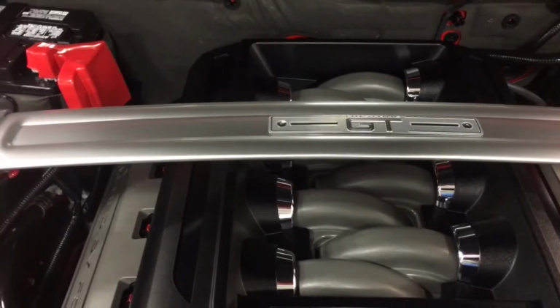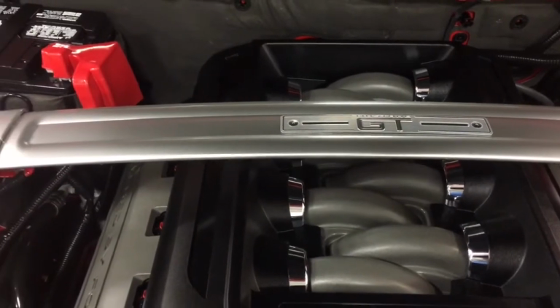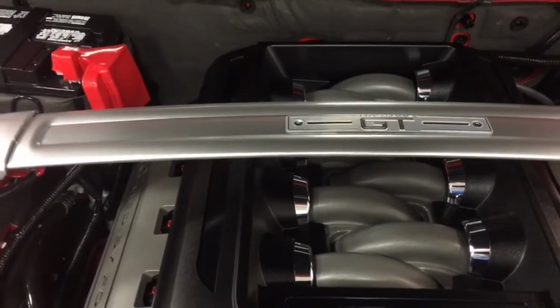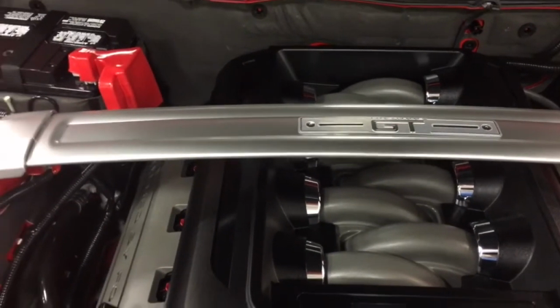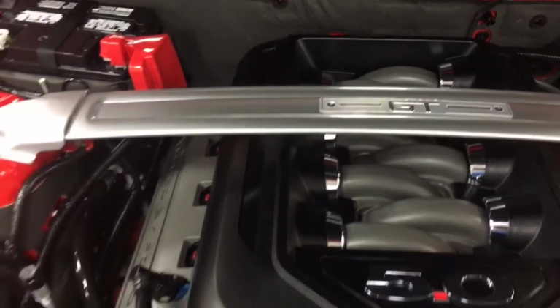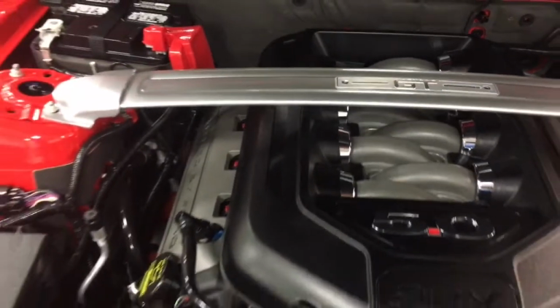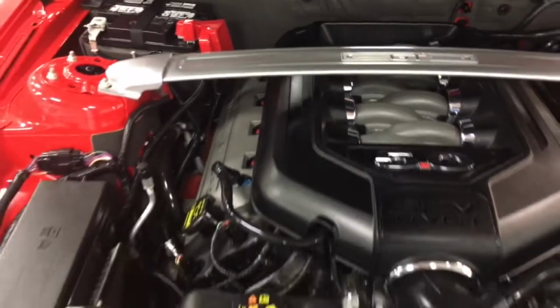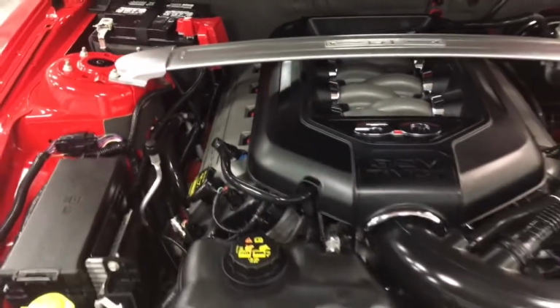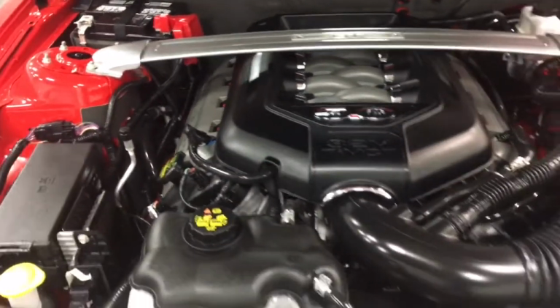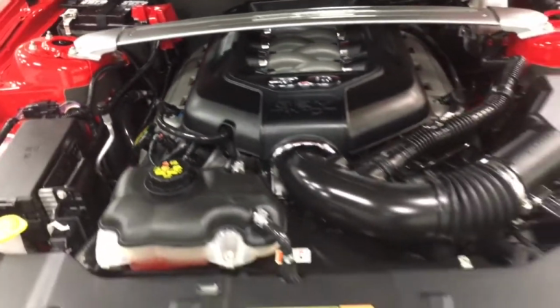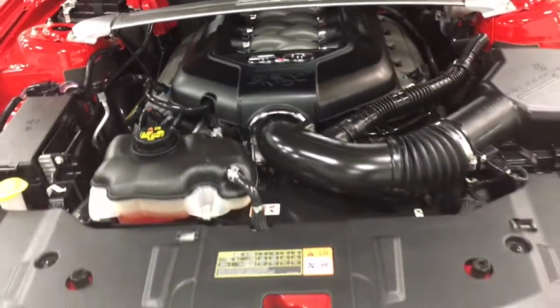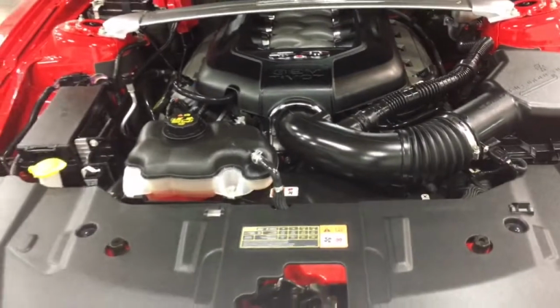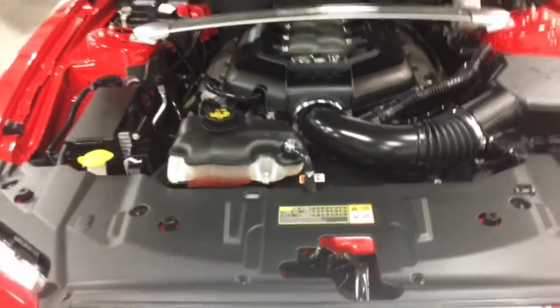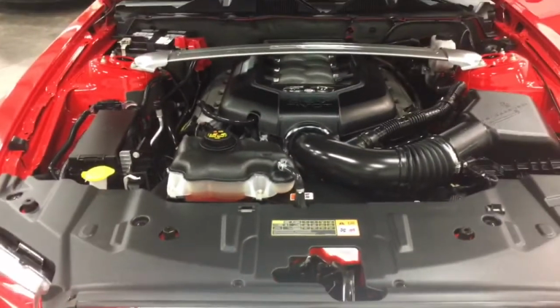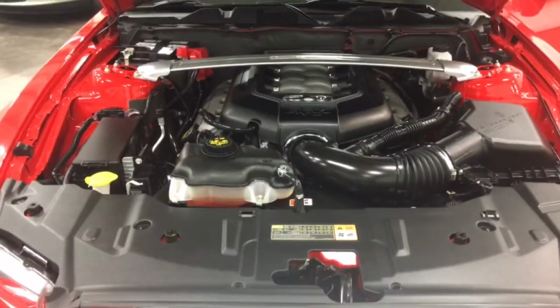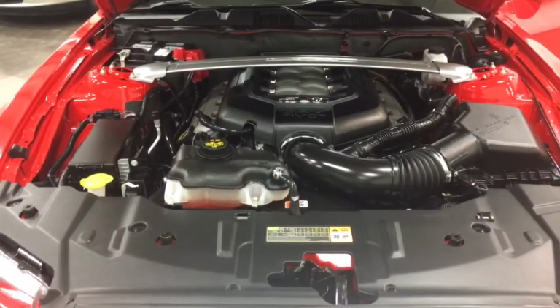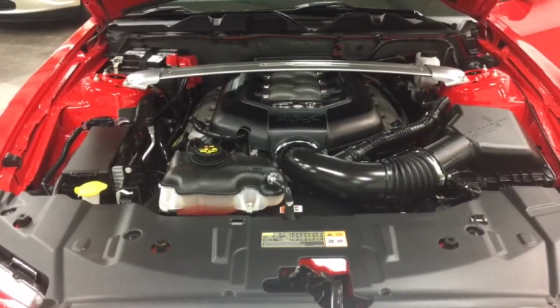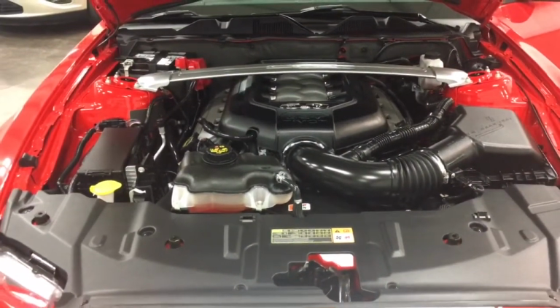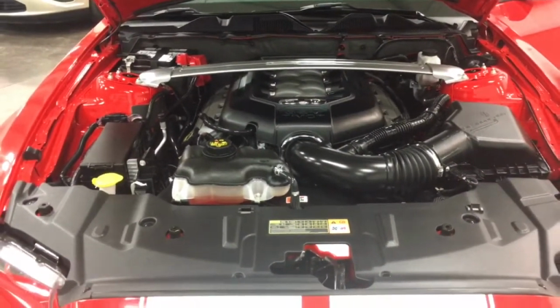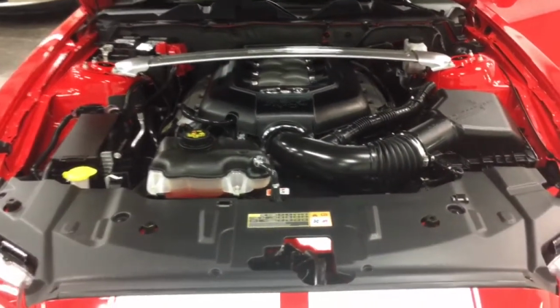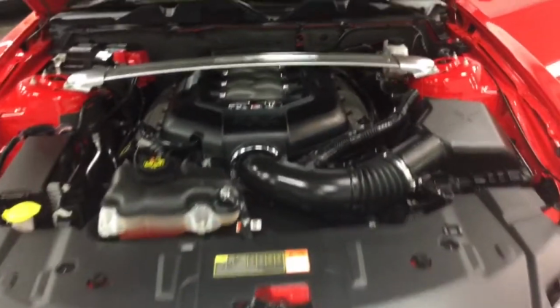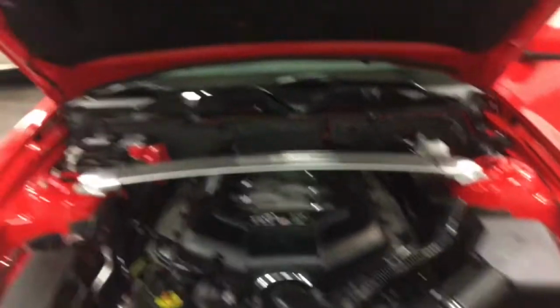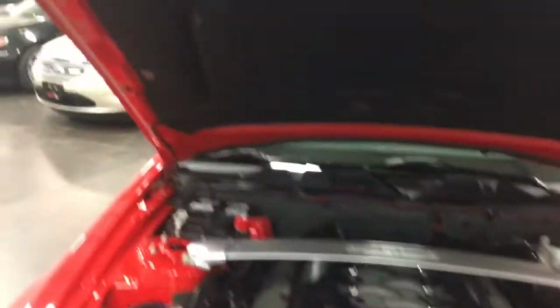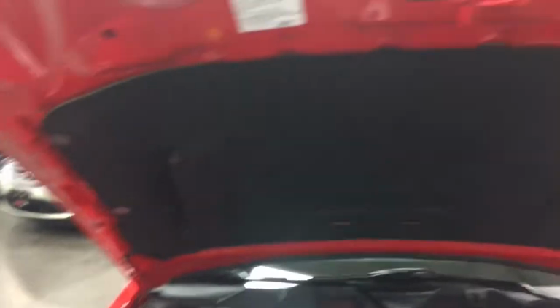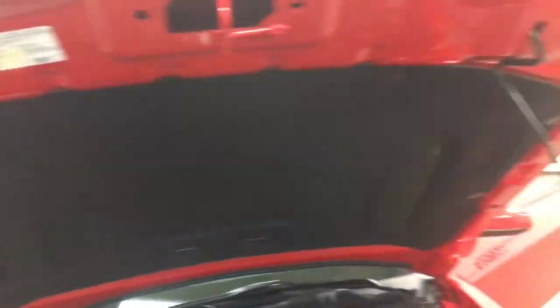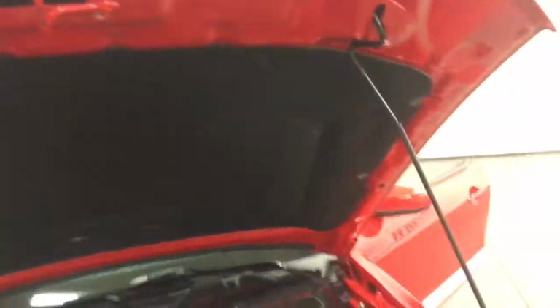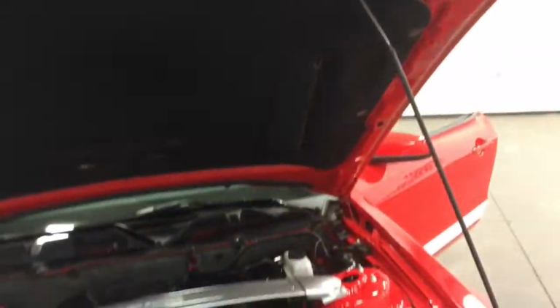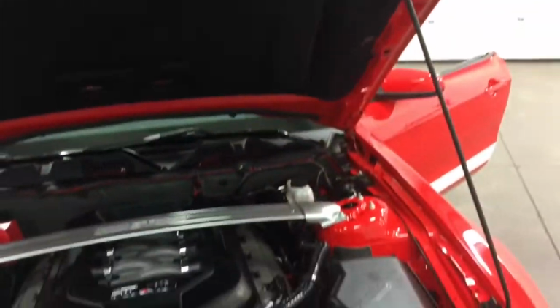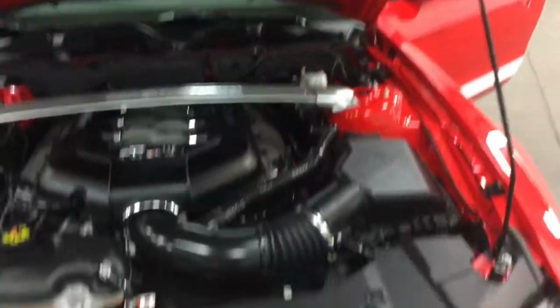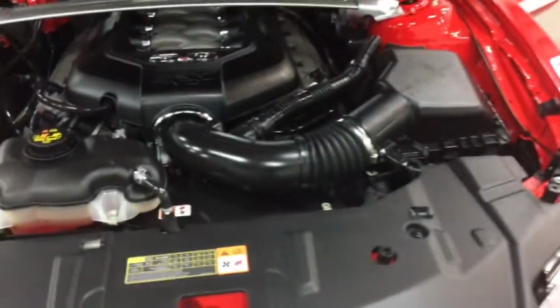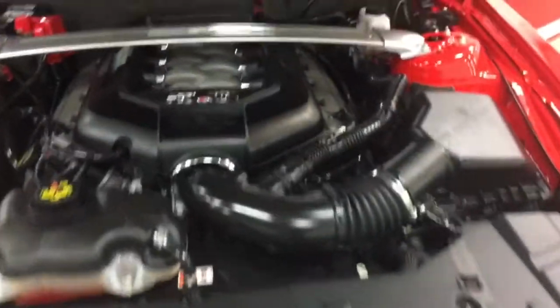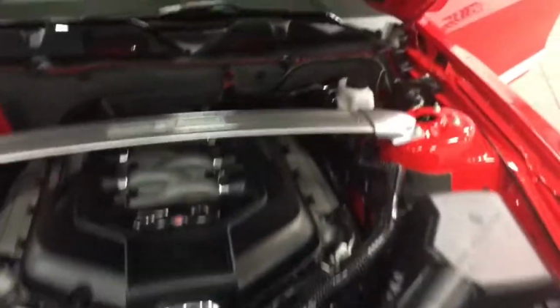It crosses over the two top struts of the strut towers to give it extra rigidity as you're driving, making your handling that much better. That is just as clean as a pin. This is just a beautiful car.